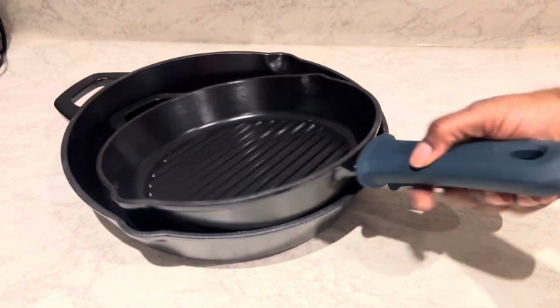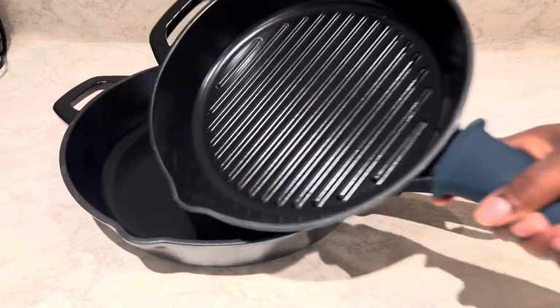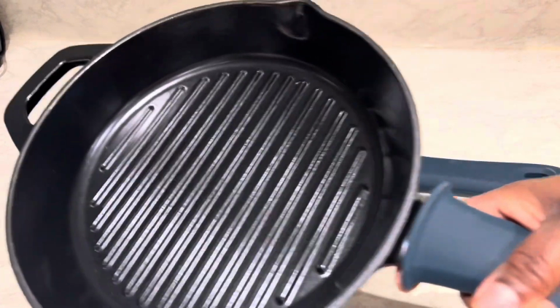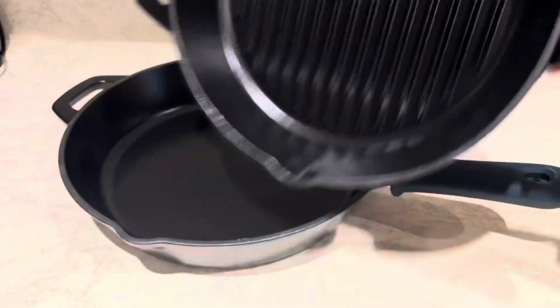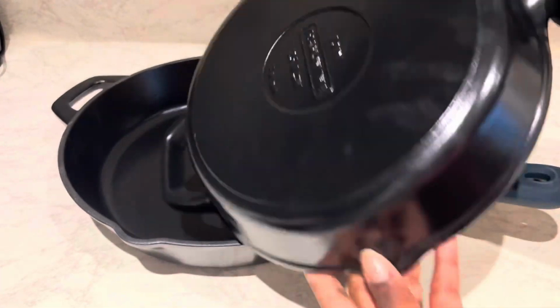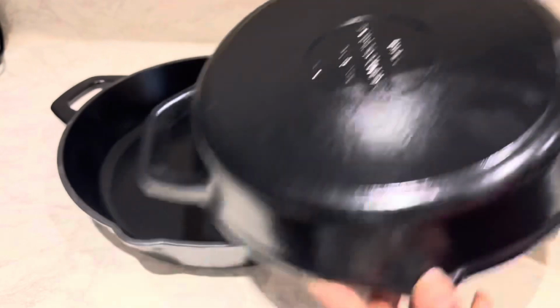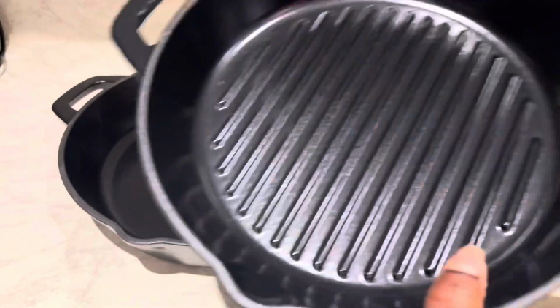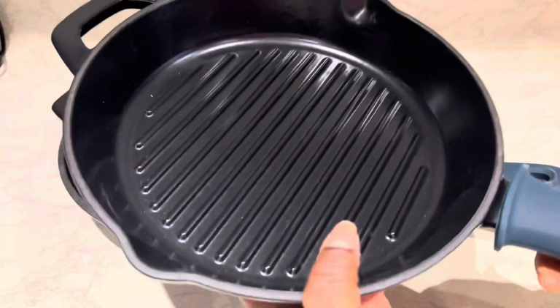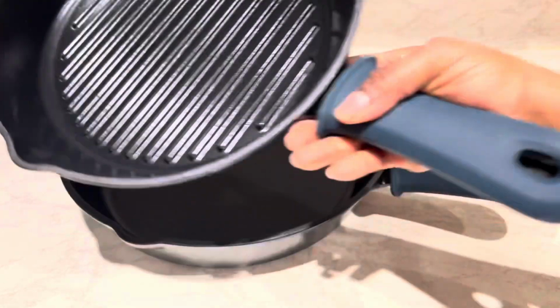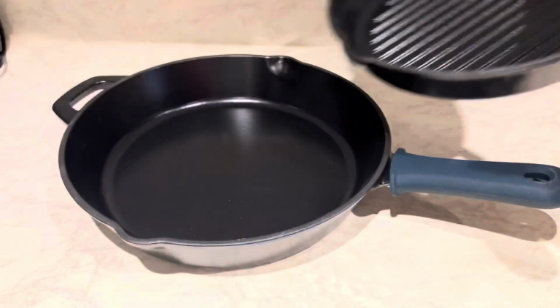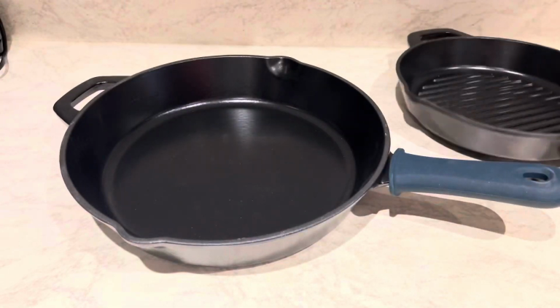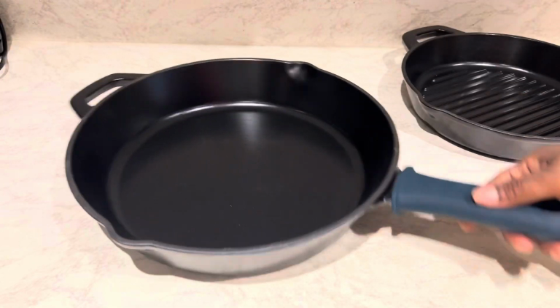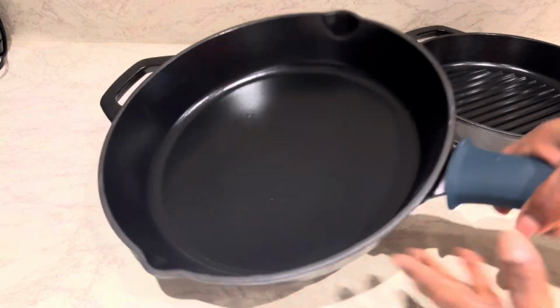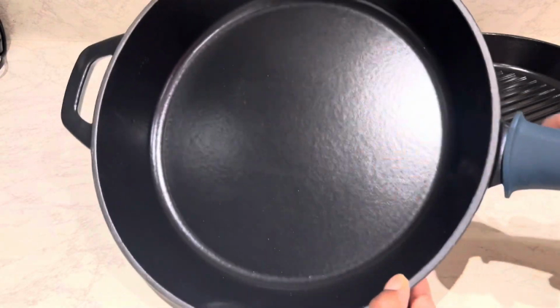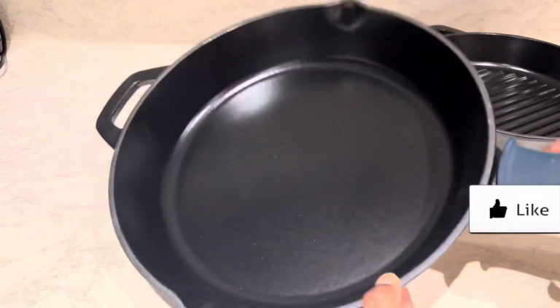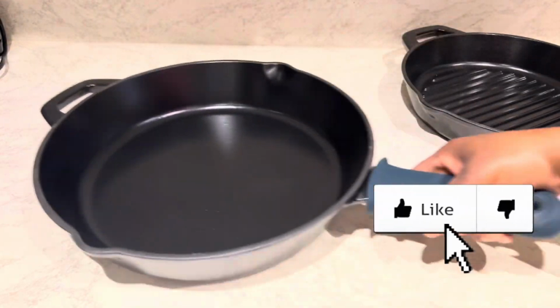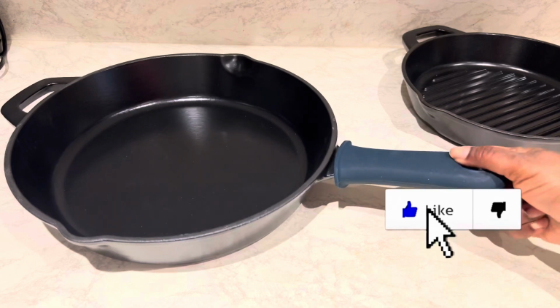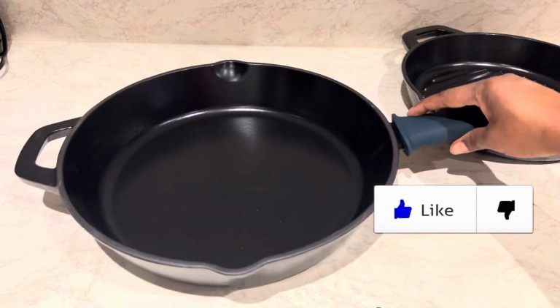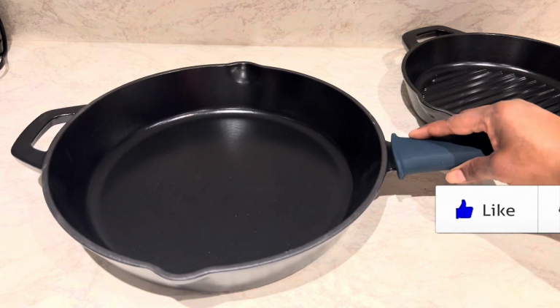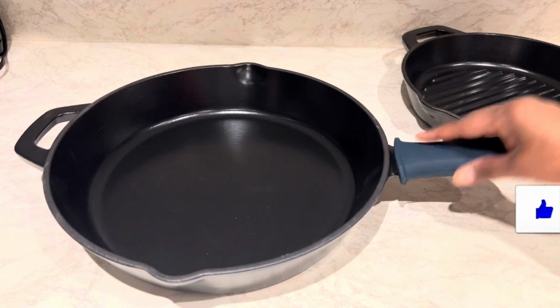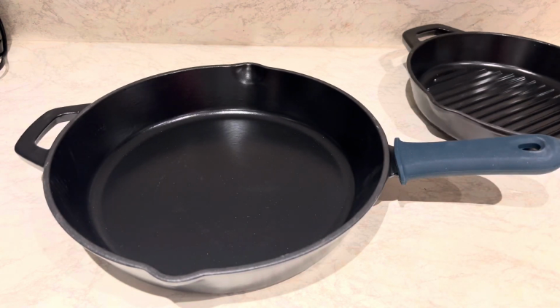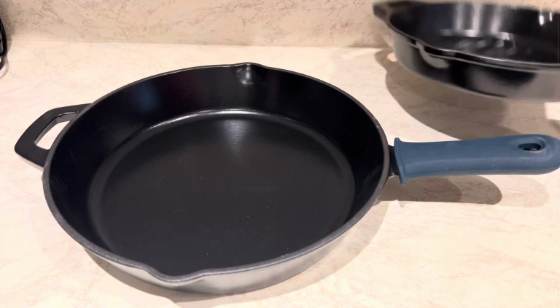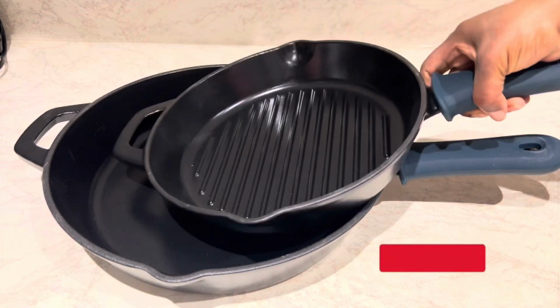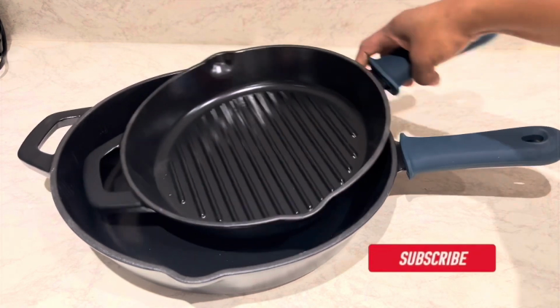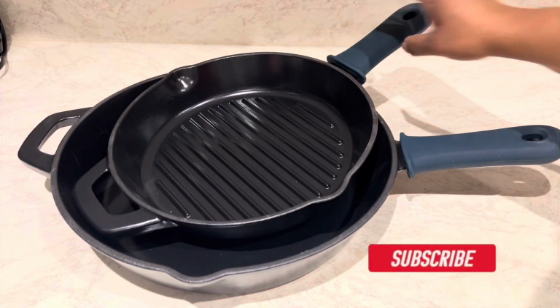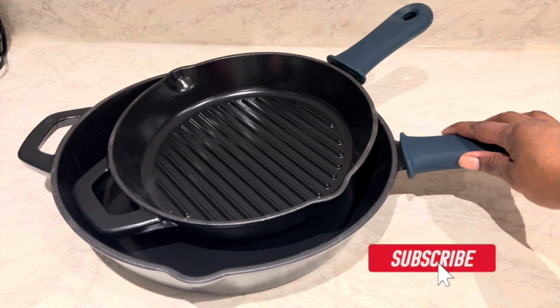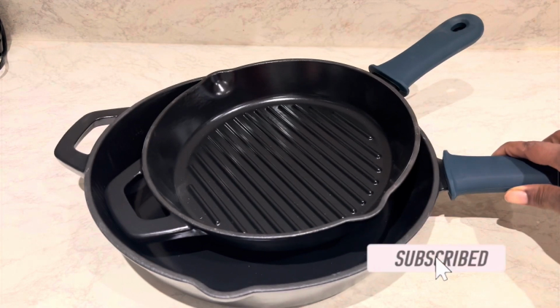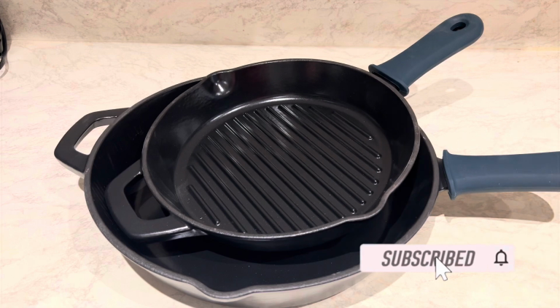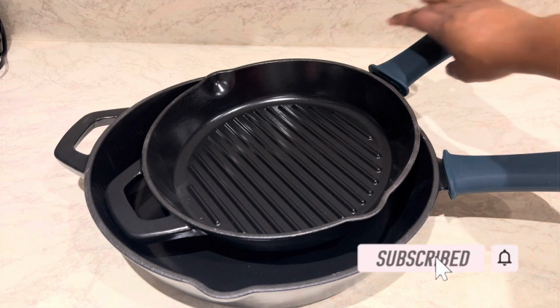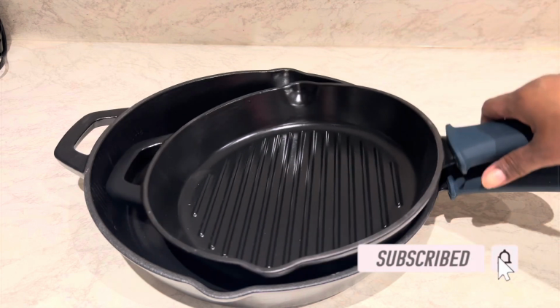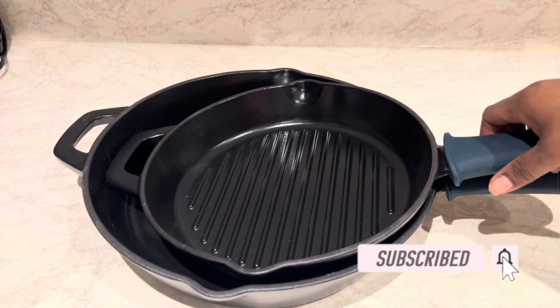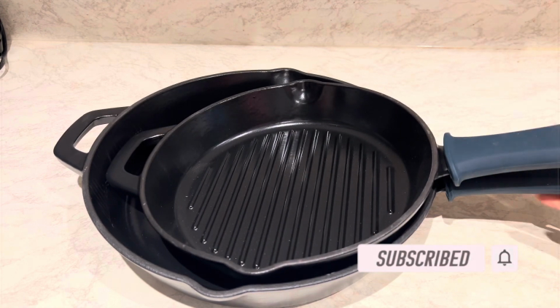If you like this and want to buy one, check it out at Costco. Thanks for watching and hope to see you next time — bye bye!